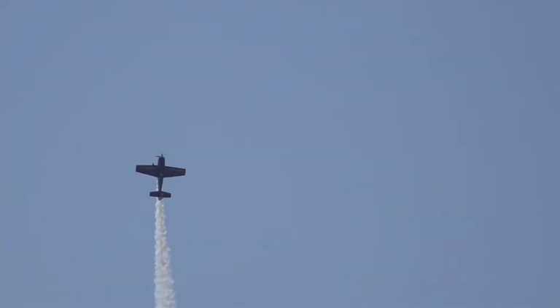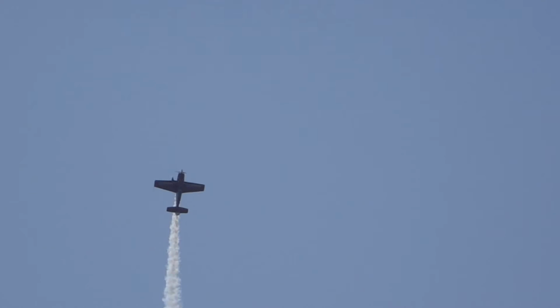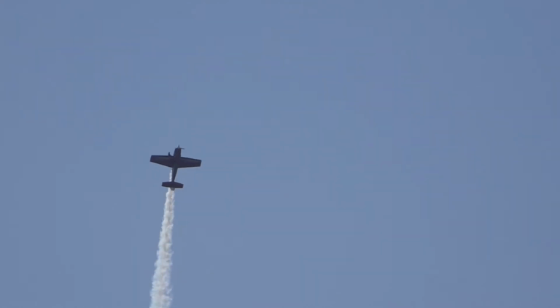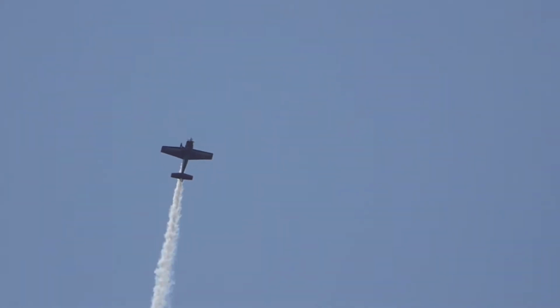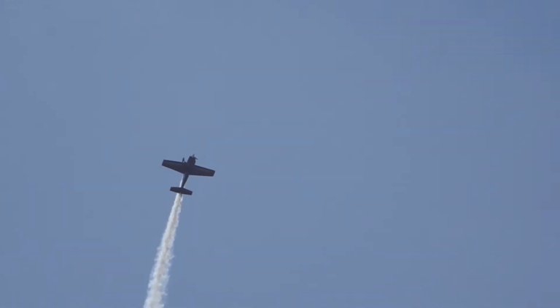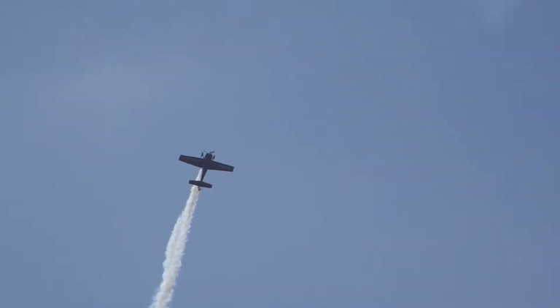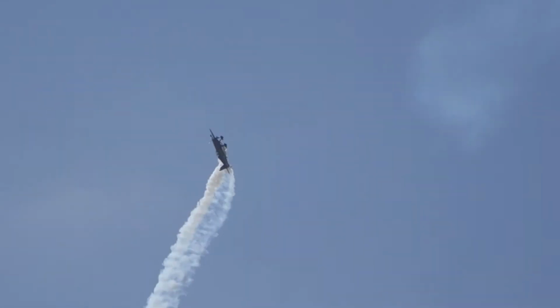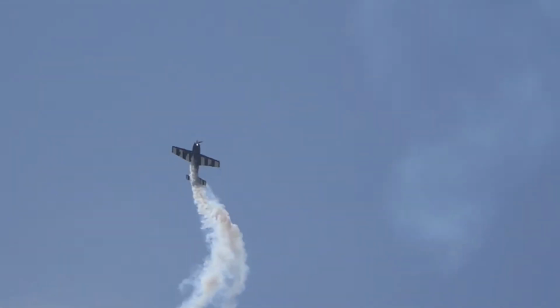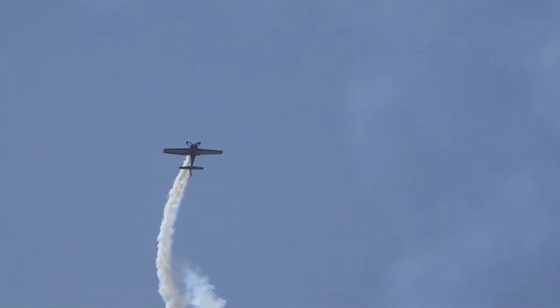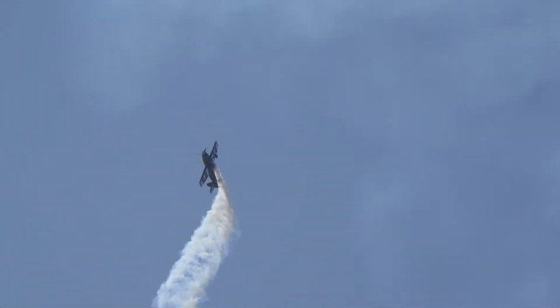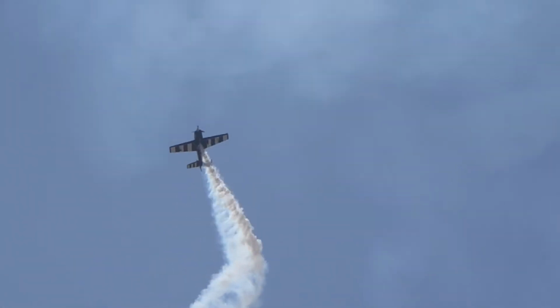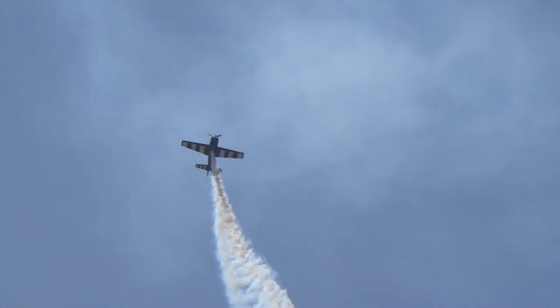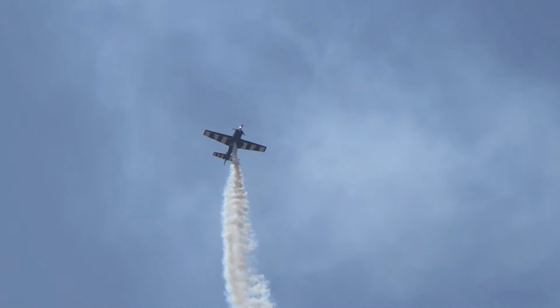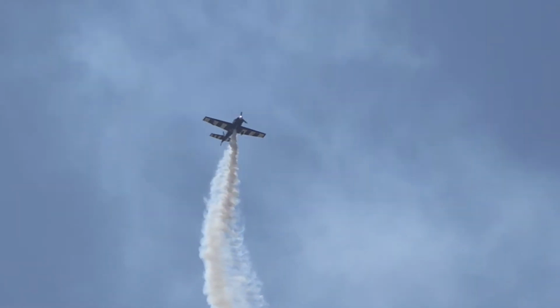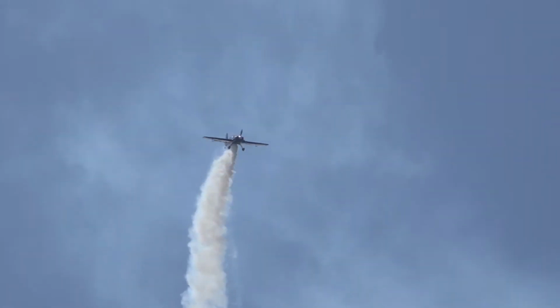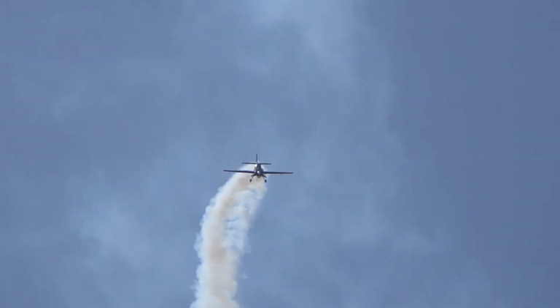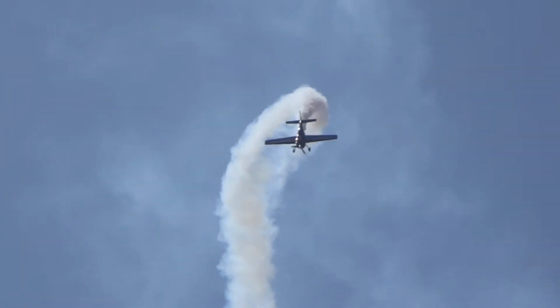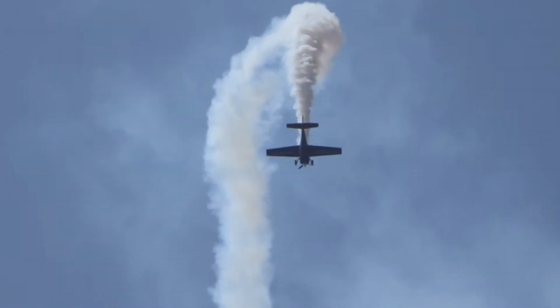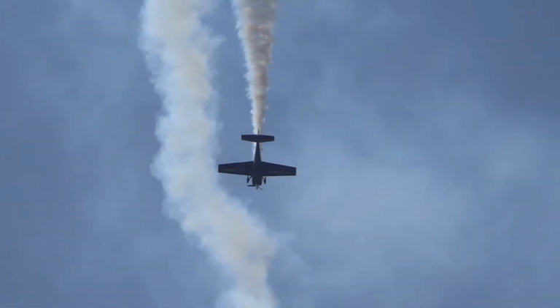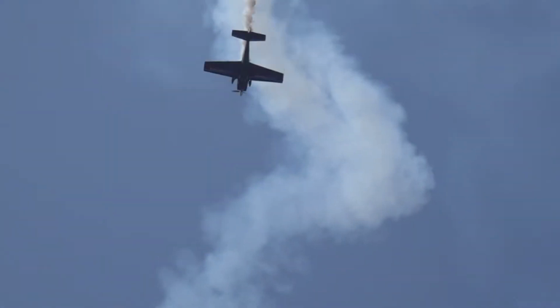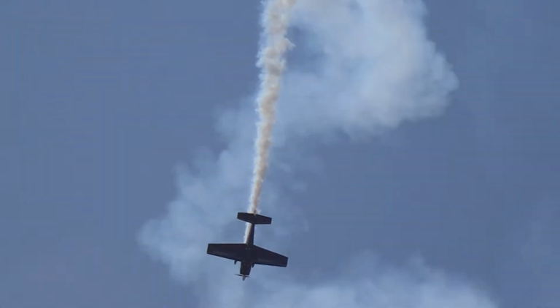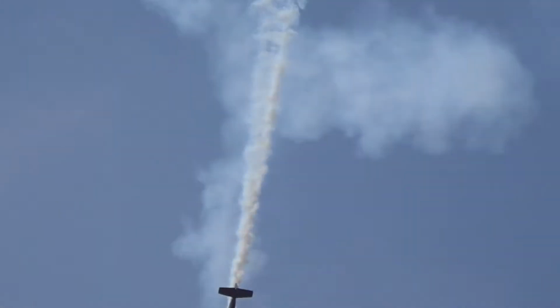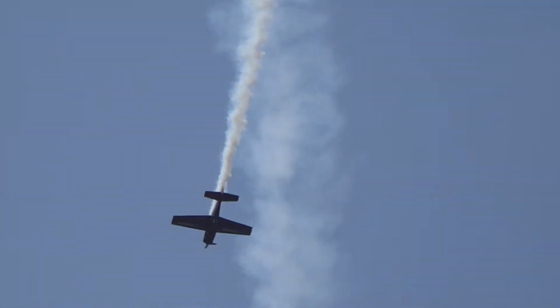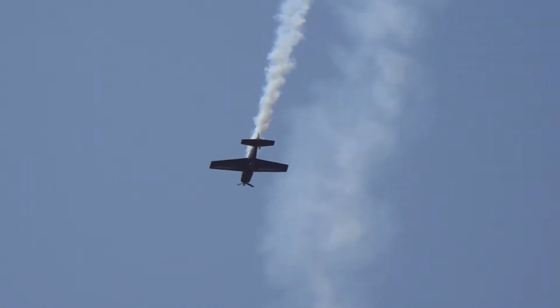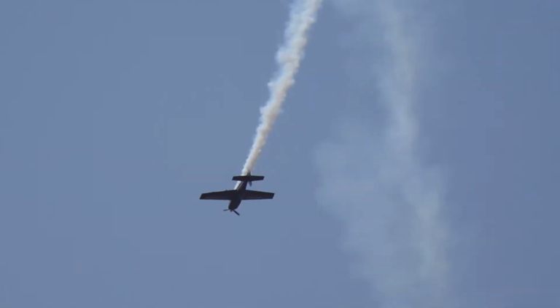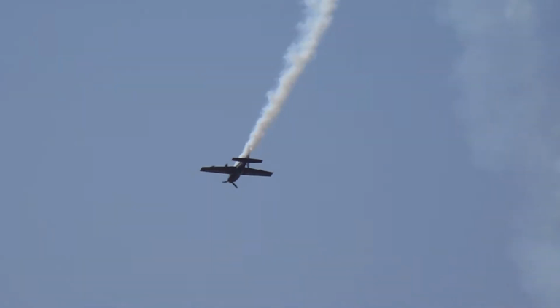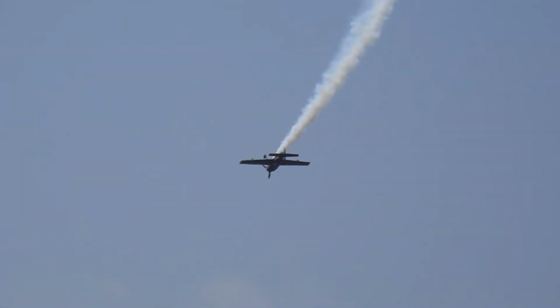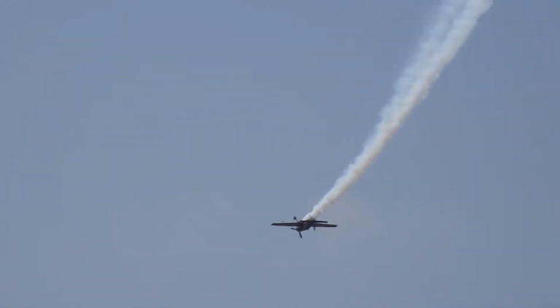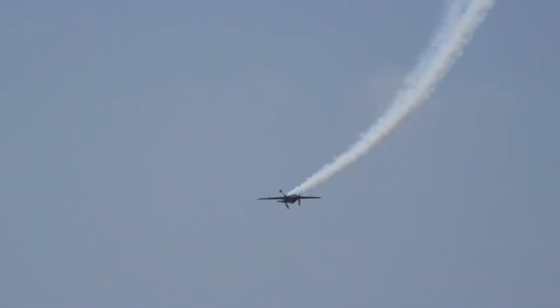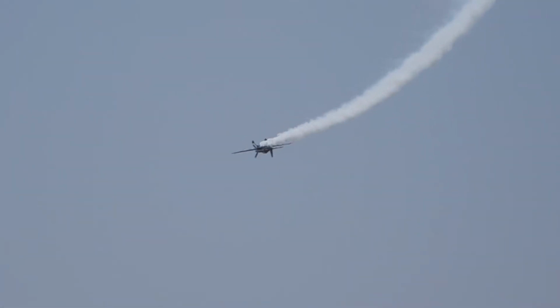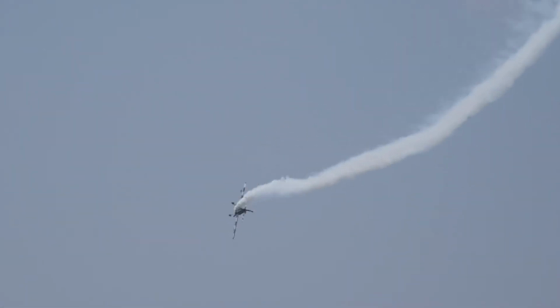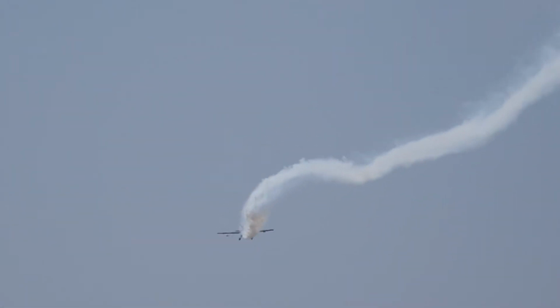Bring it up inside. Inside is when you pull the stick back. There's one and a half snaps. Back up over to the top — now it's outside. Outside is where you push the stick. Remember talking about hanging in the belt? That's that.